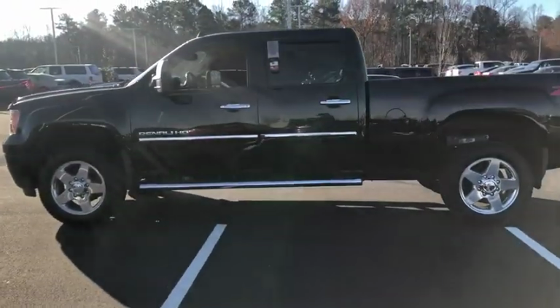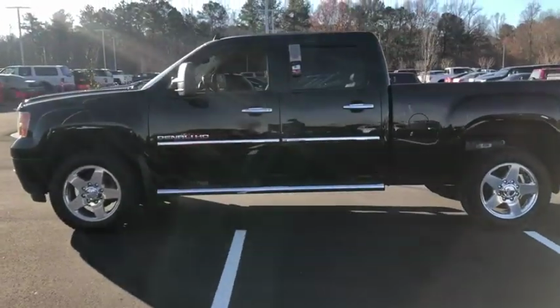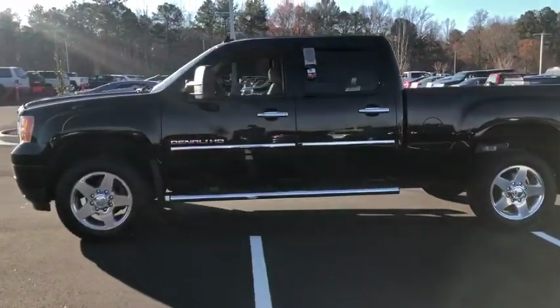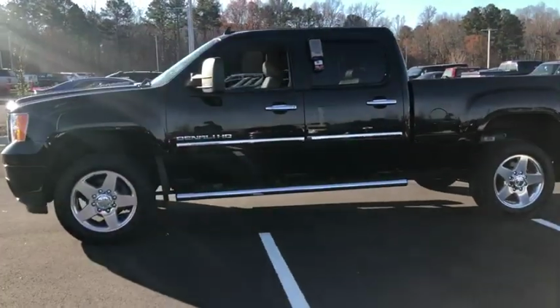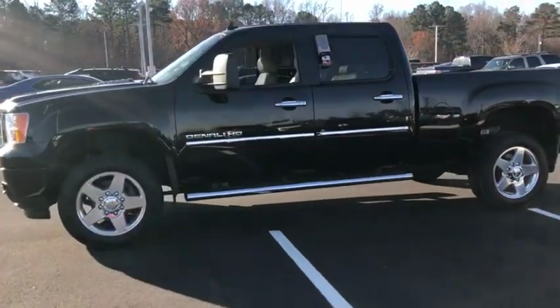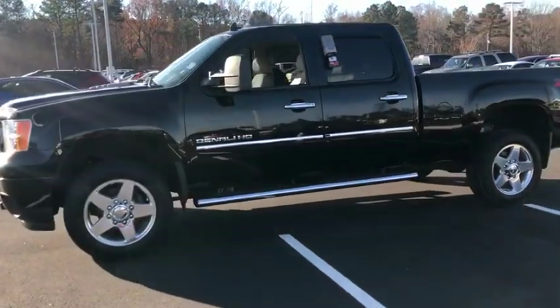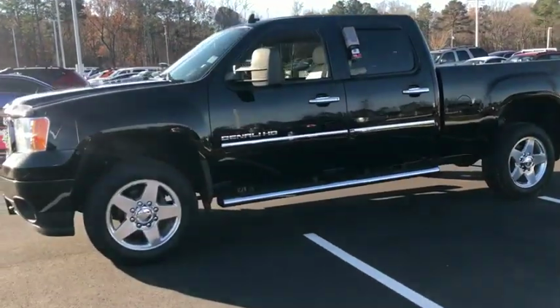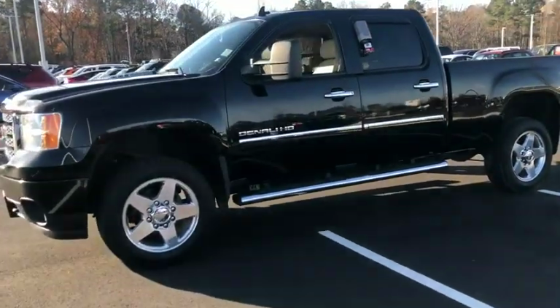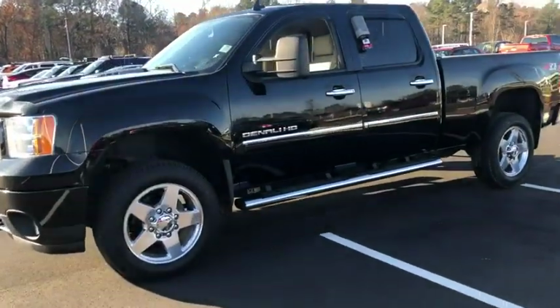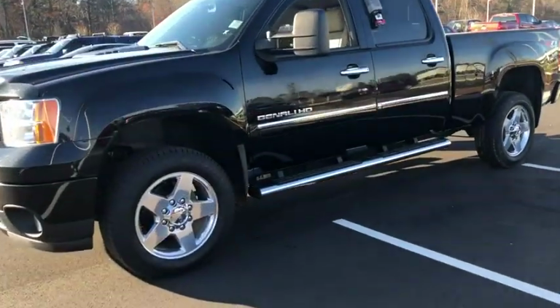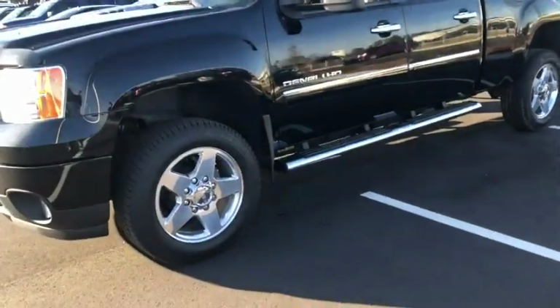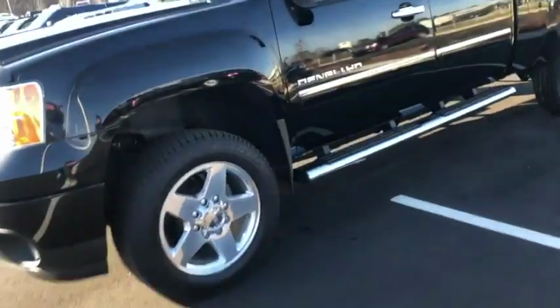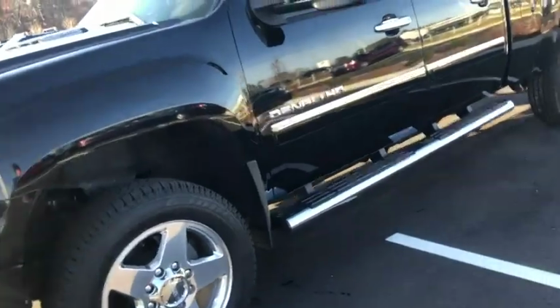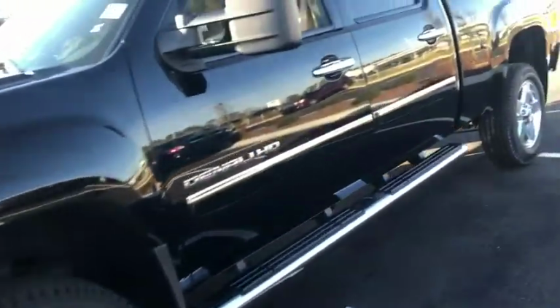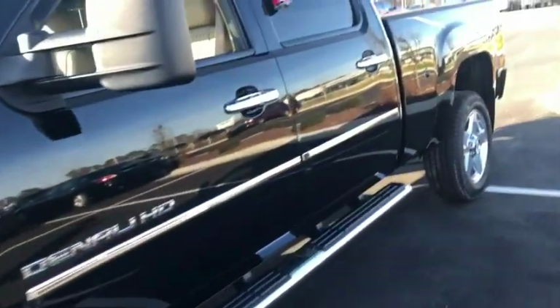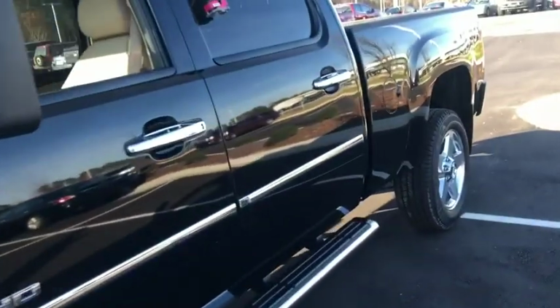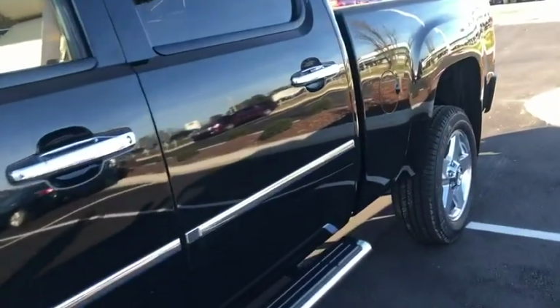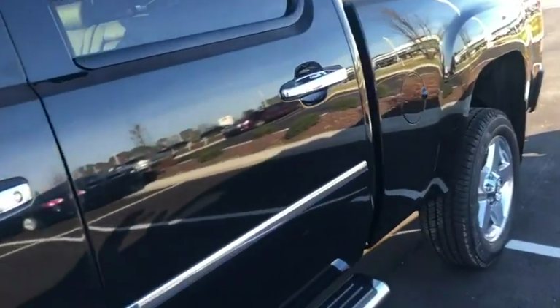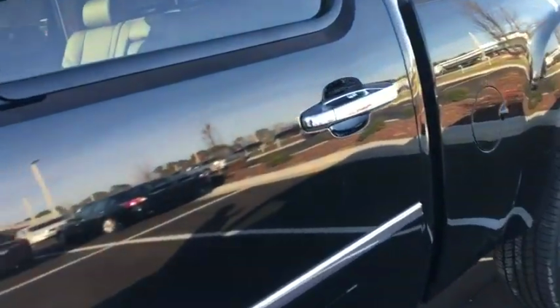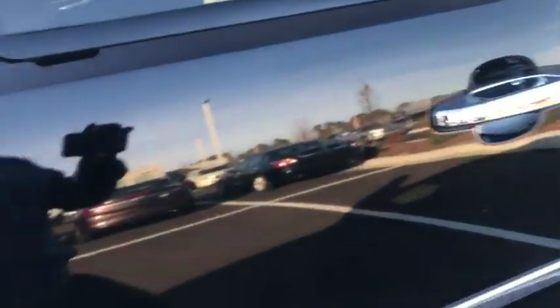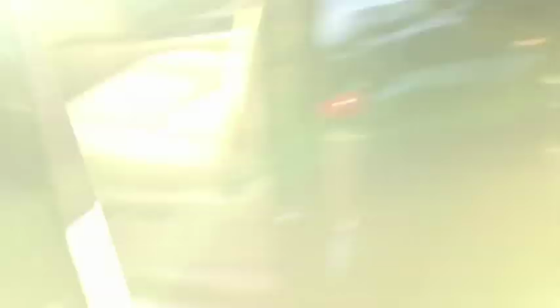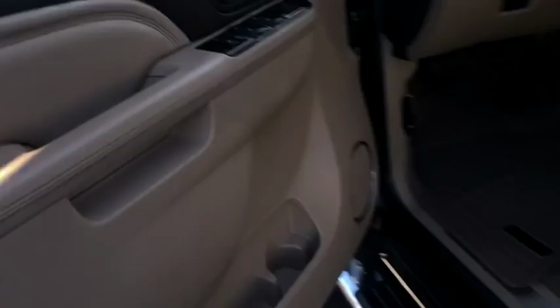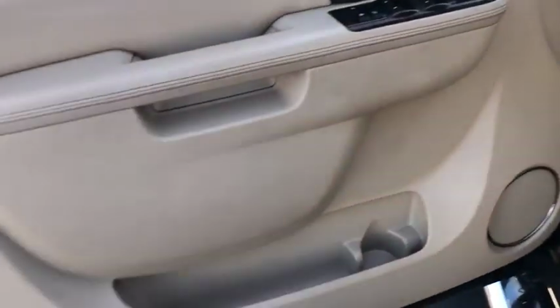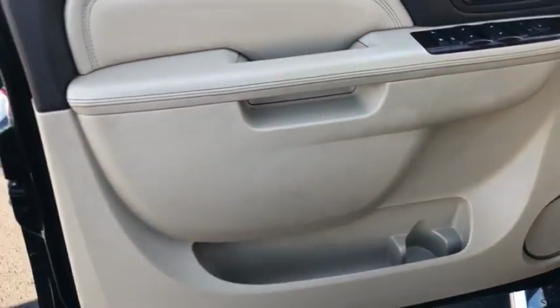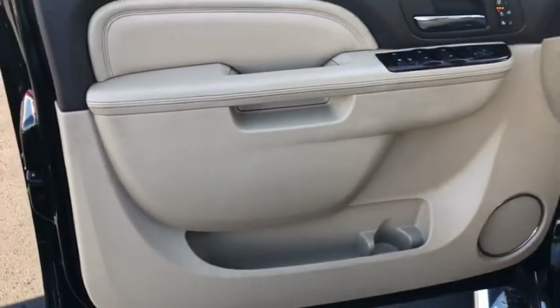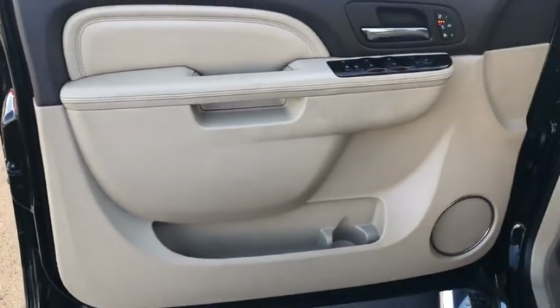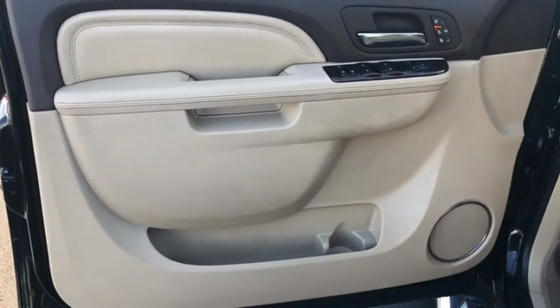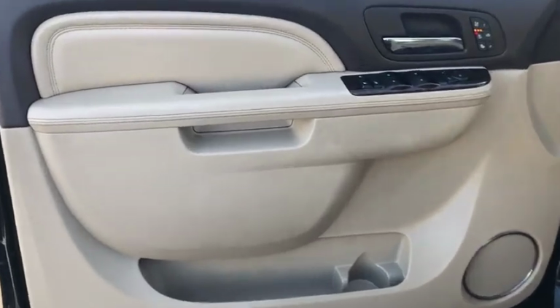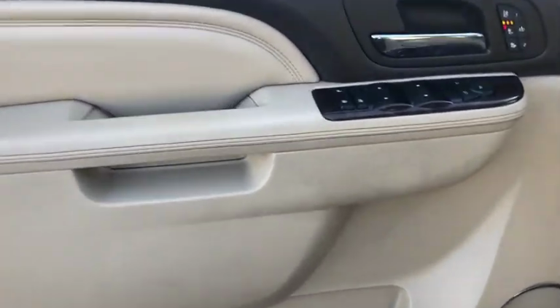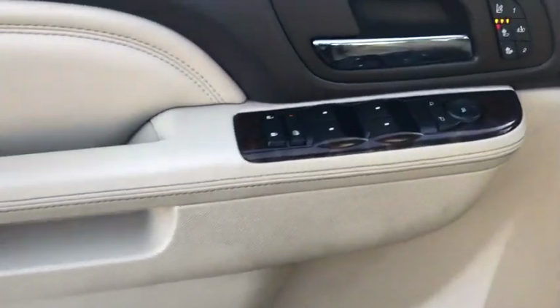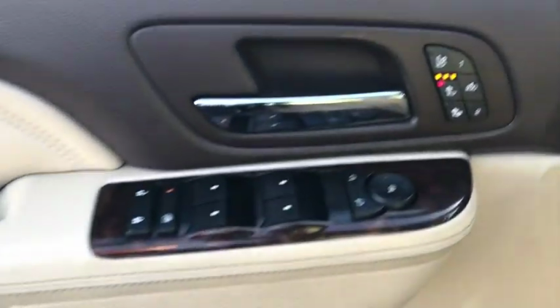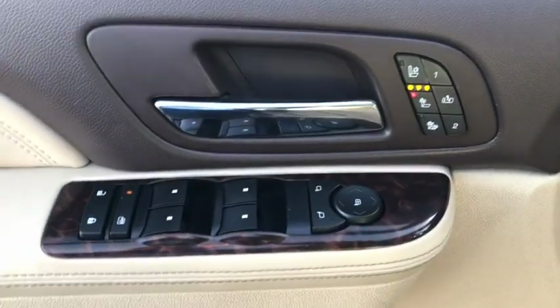Remote engine start, power passenger seat, CD changer, backup camera, four-wheel drive, keyless entry, leather-wrapped steering wheel, power steering, adjustable steering wheel, driver lumbar.